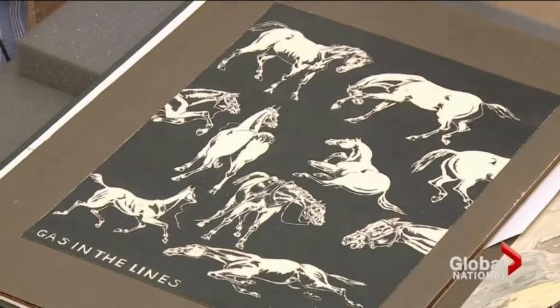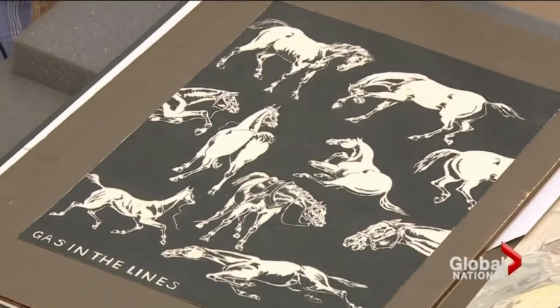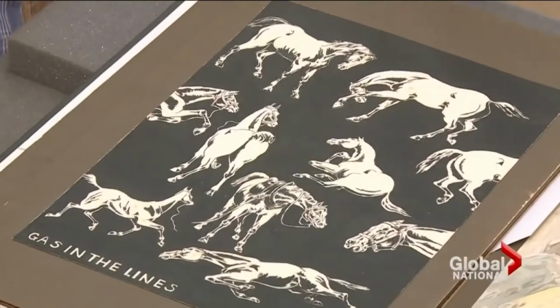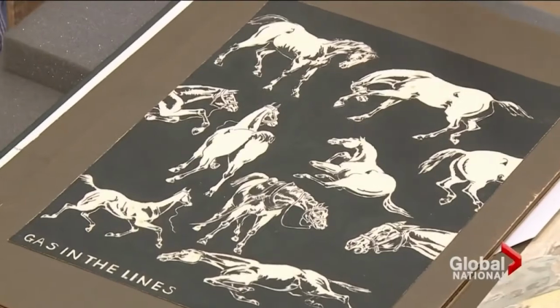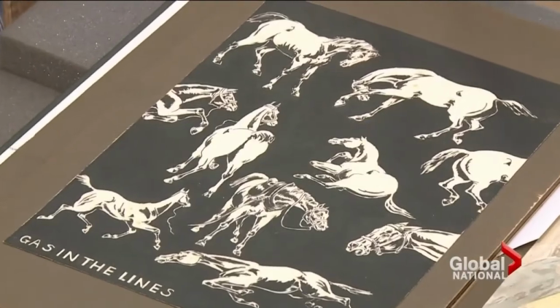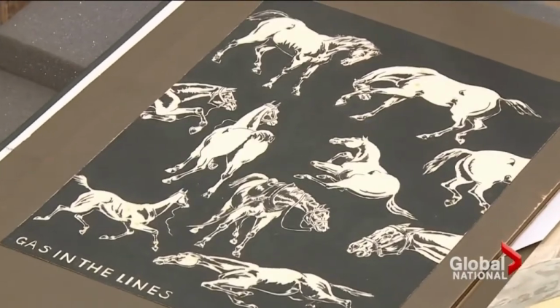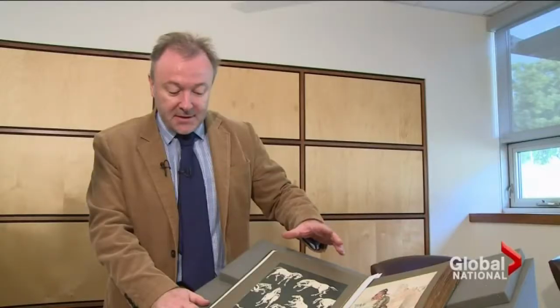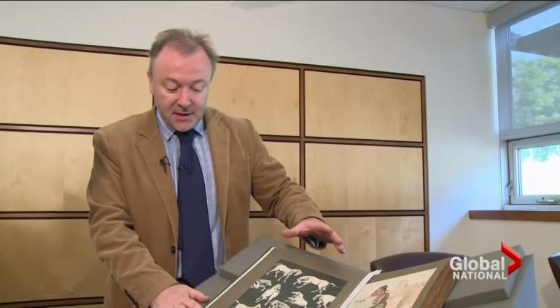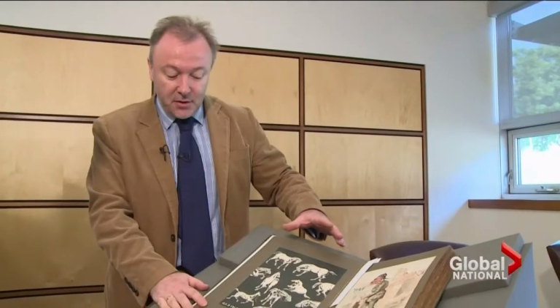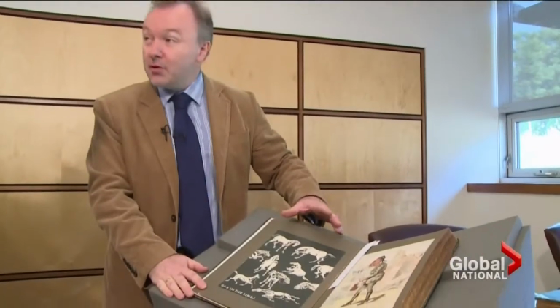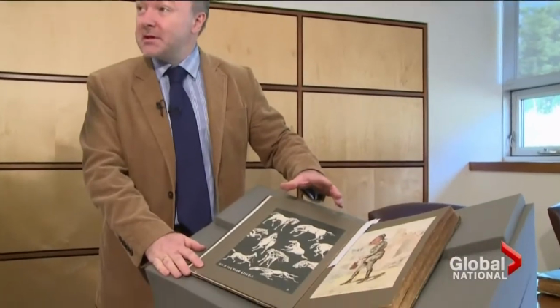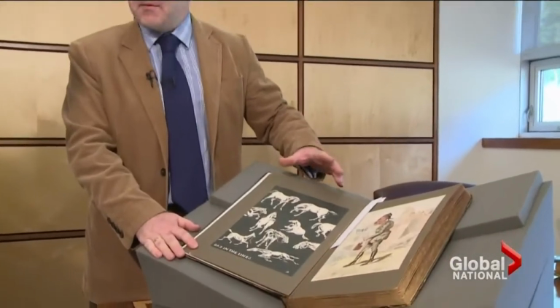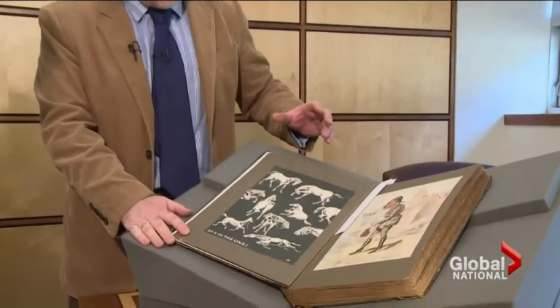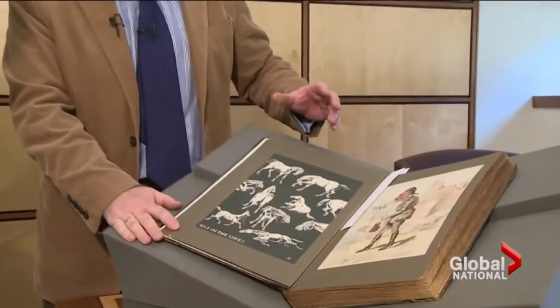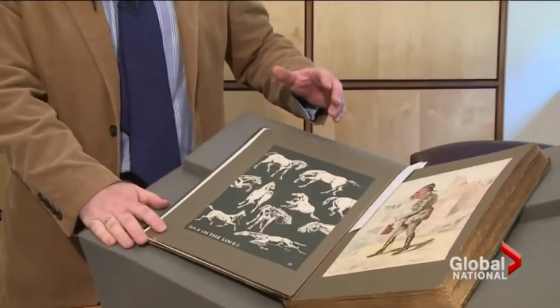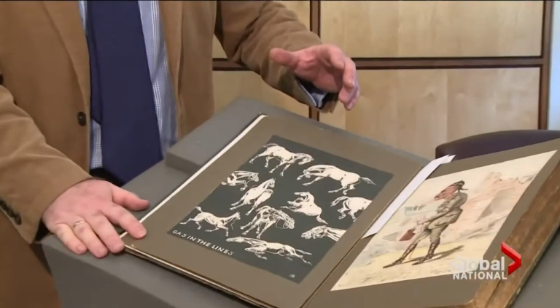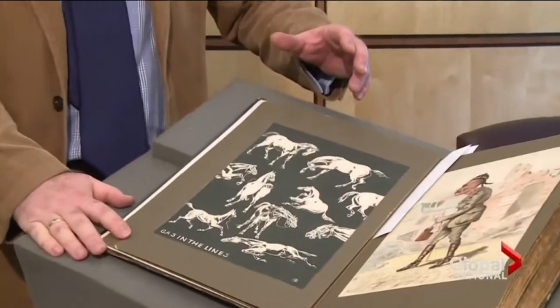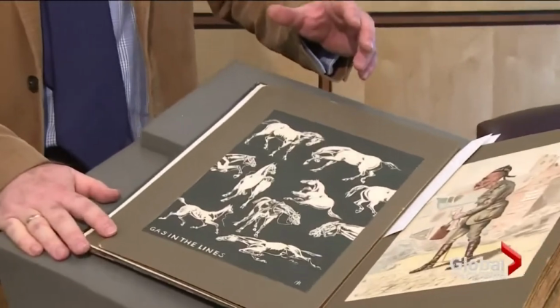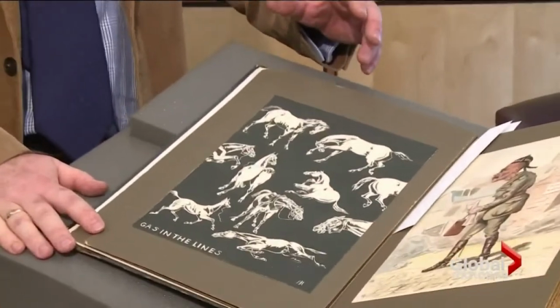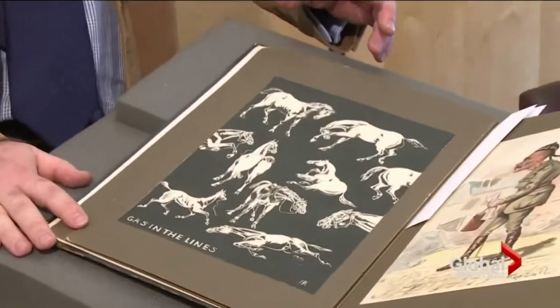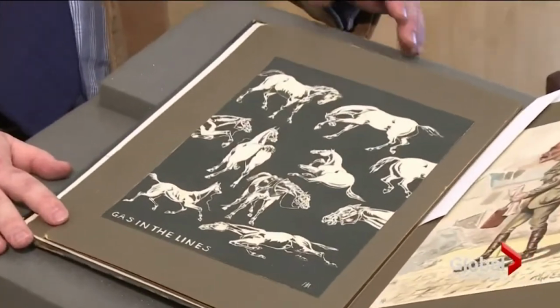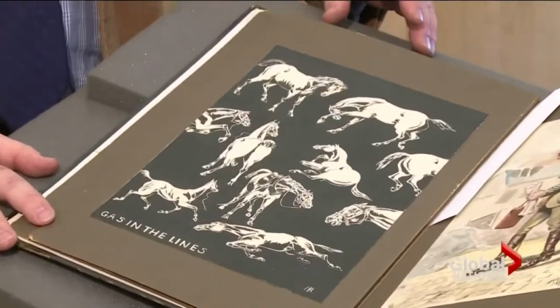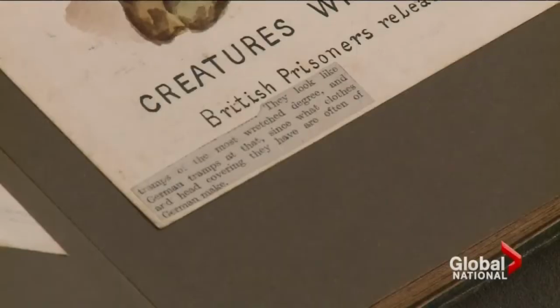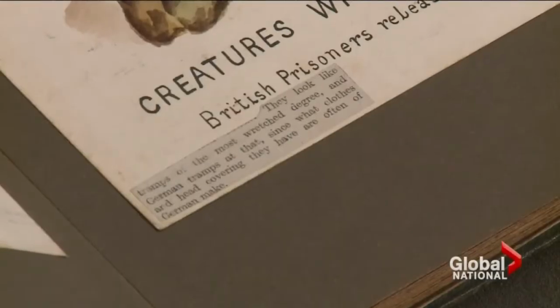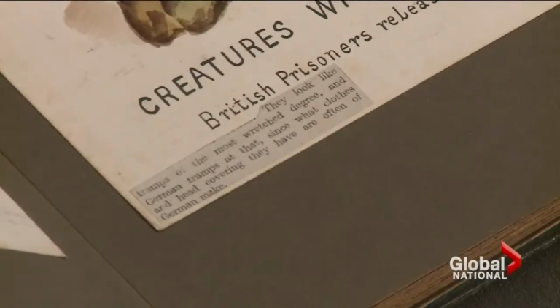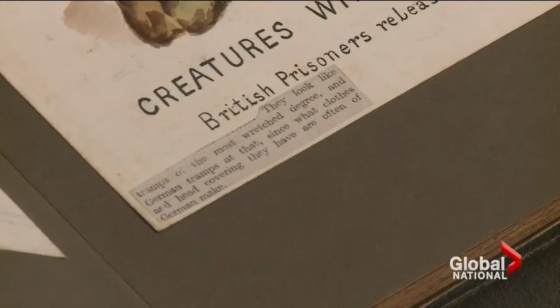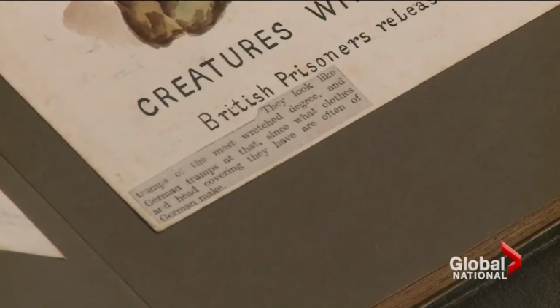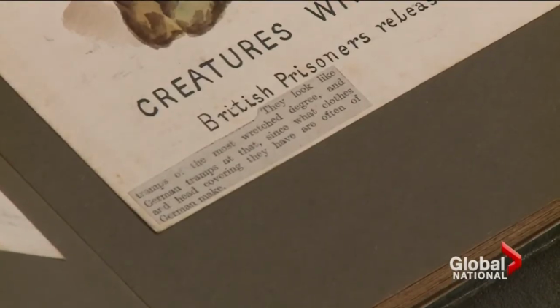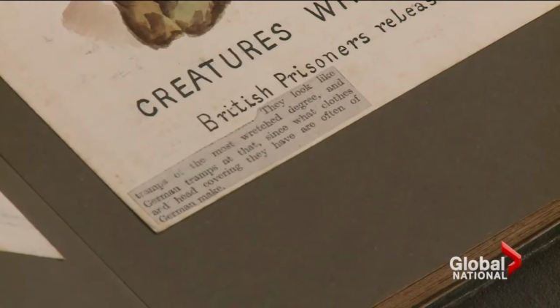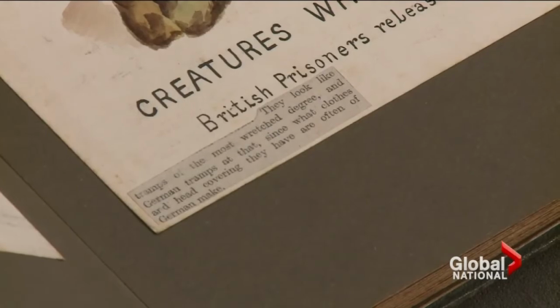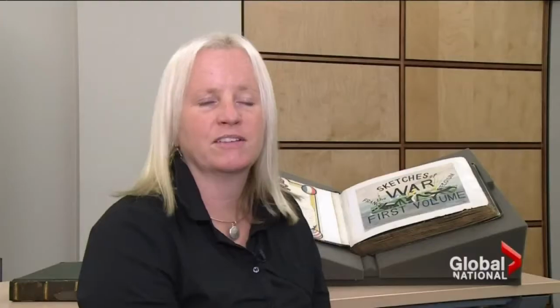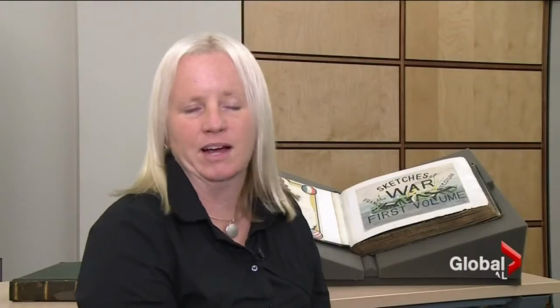The art has been in the possession of the university's special collections and archives for more than three decades, but there are no purchase or donation papers to go along with it. A search of military records has turned up nothing — we've had no luck.